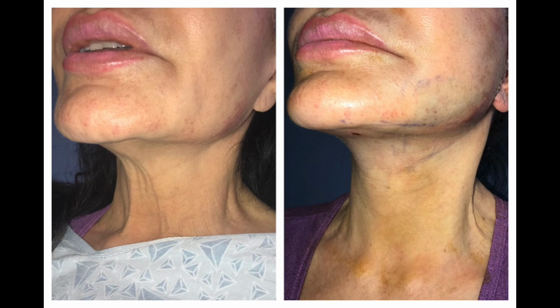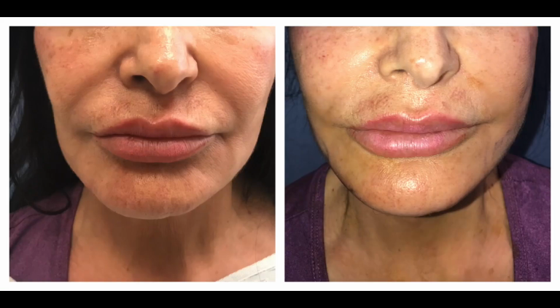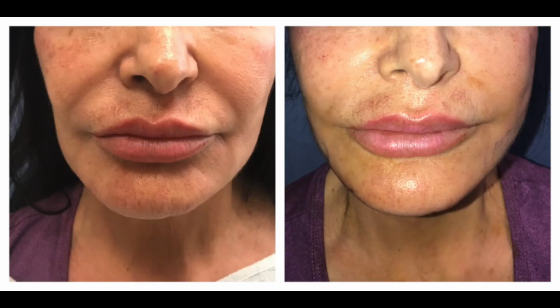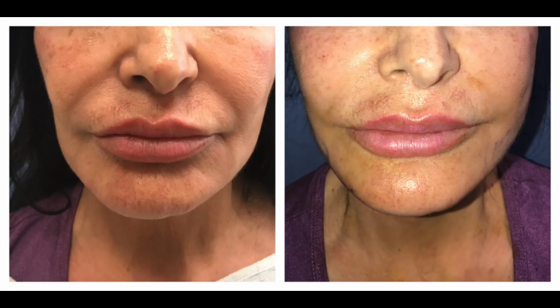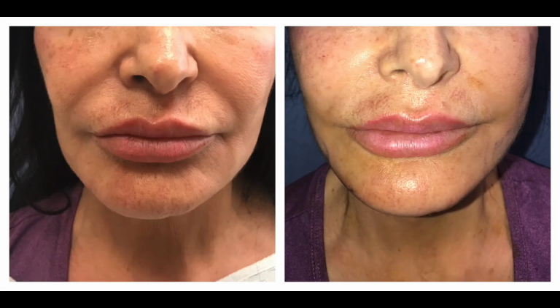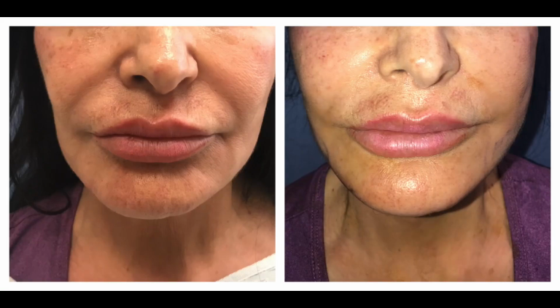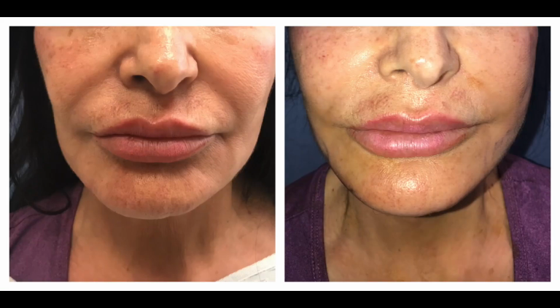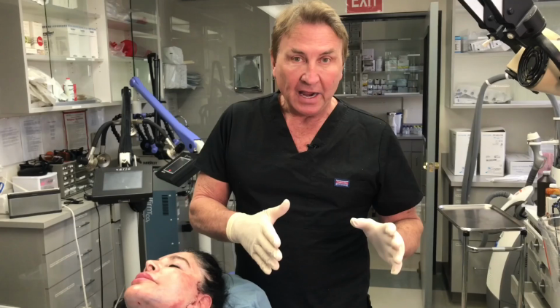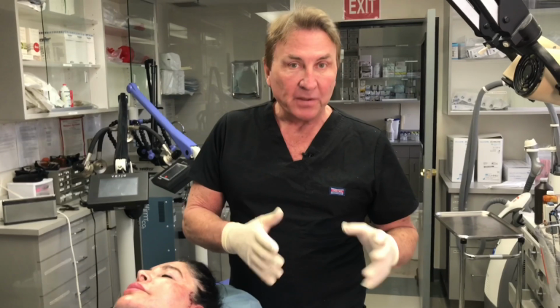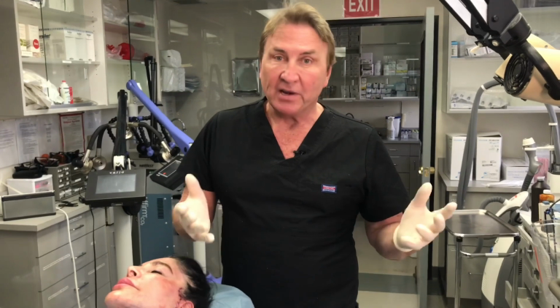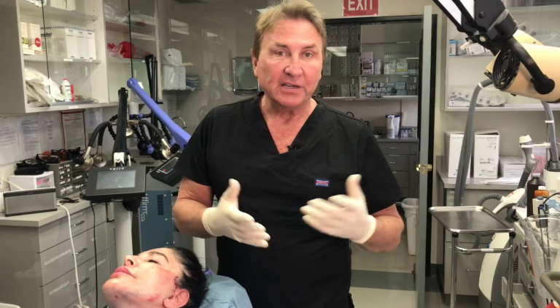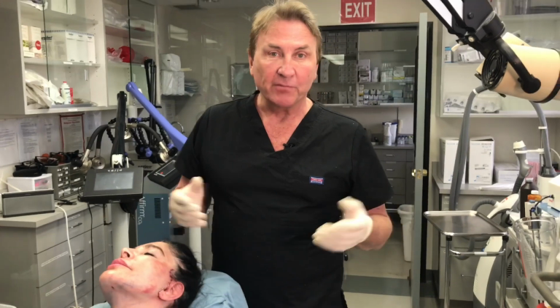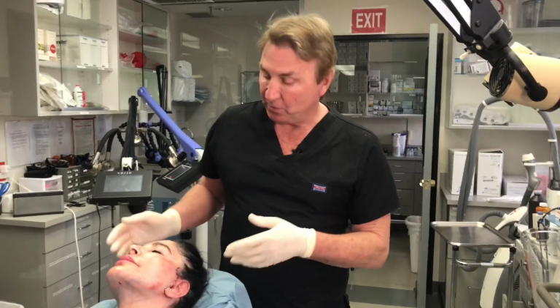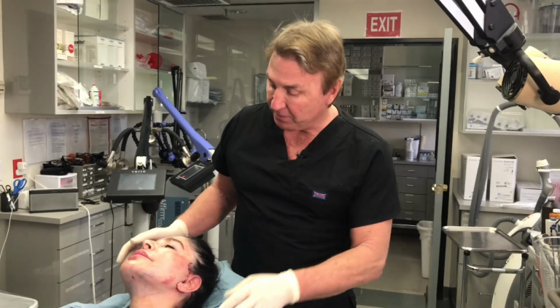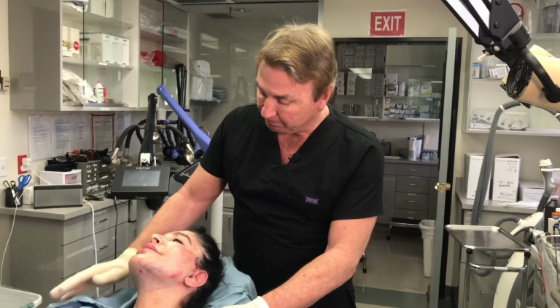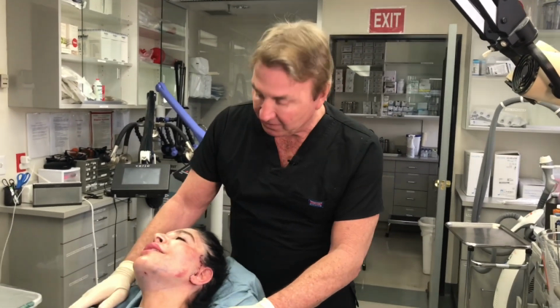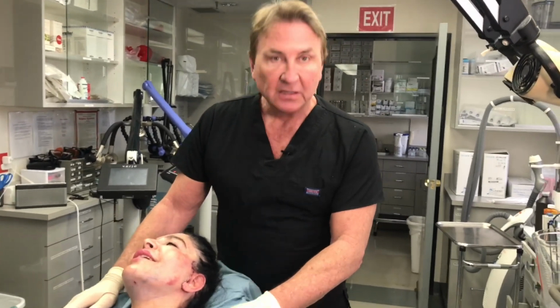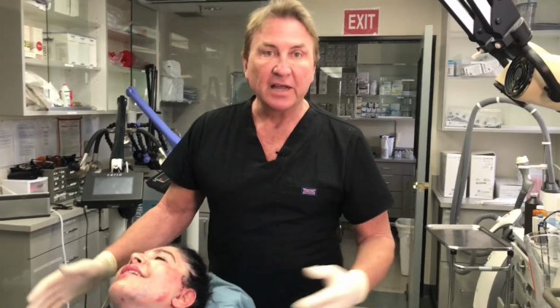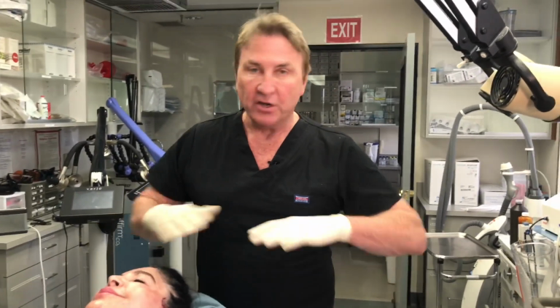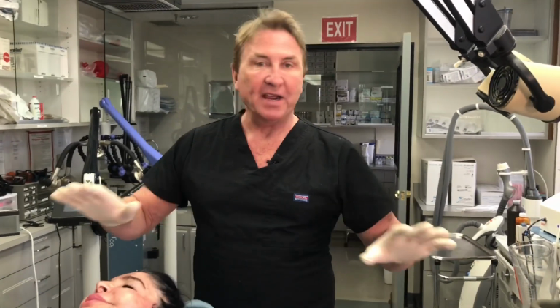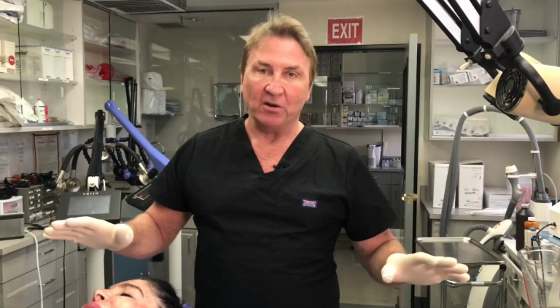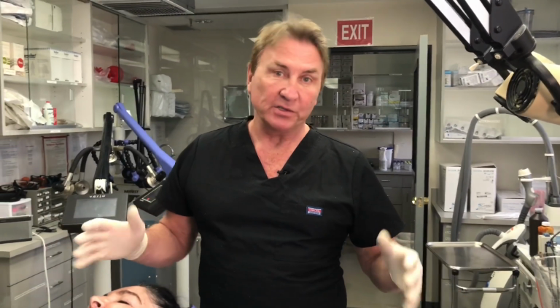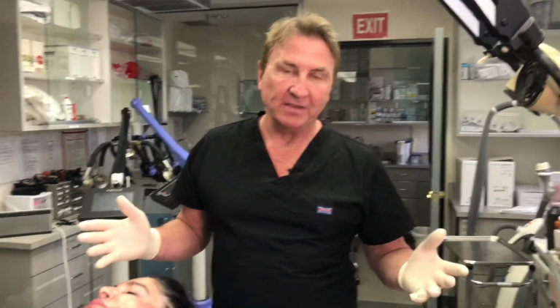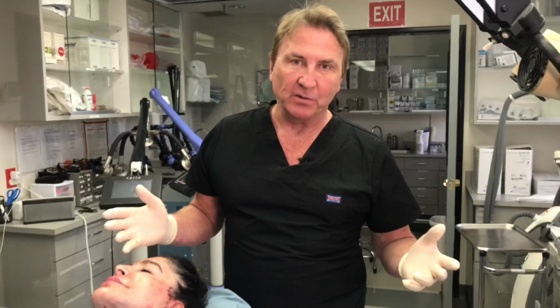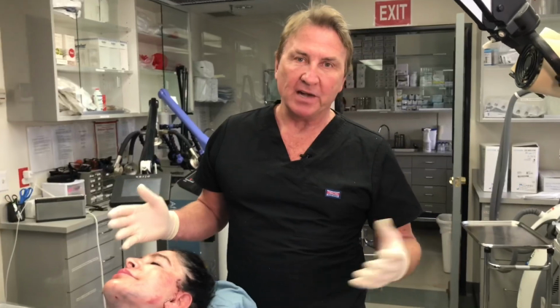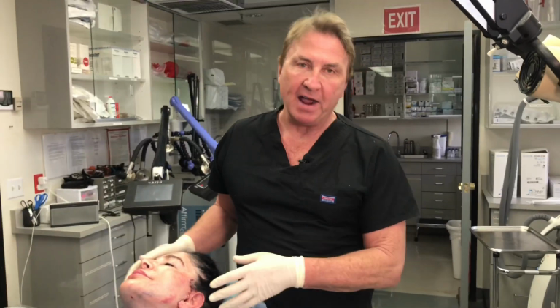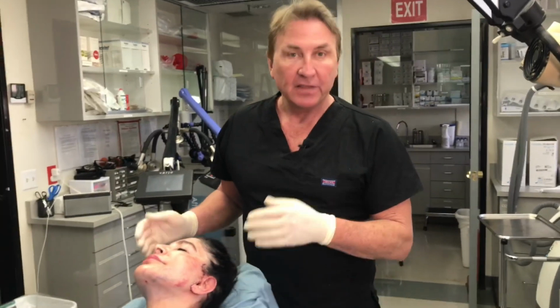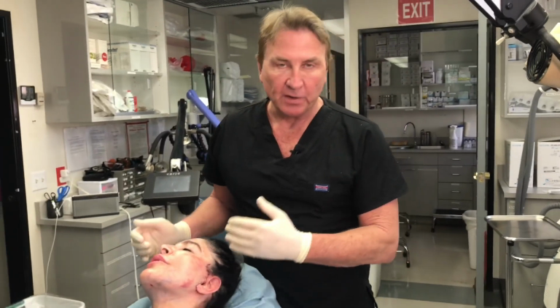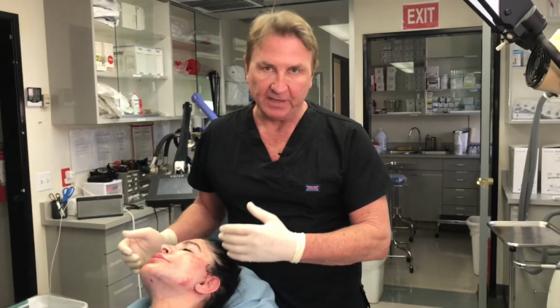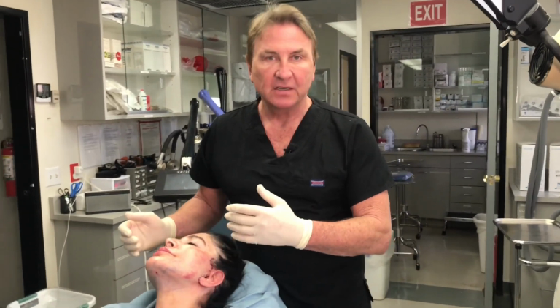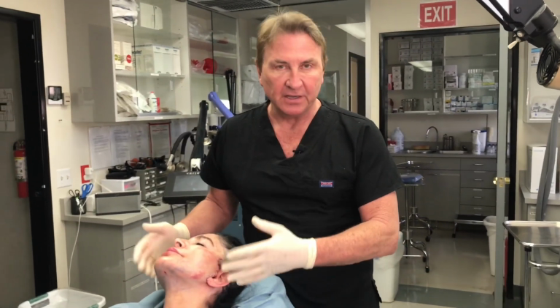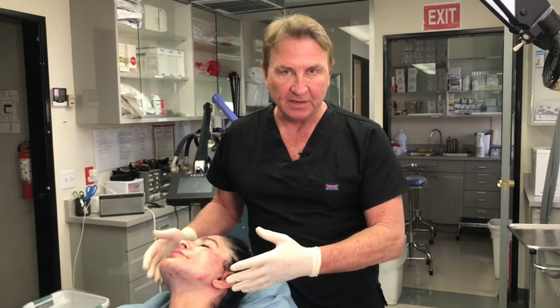Believe it or not, I do most of these awake today and people don't have any discomfort. Did you have any pain? Not at all — none, no pain at all, which is amazing. I do it in about an hour and a half. That's doing the face and the neck lift.